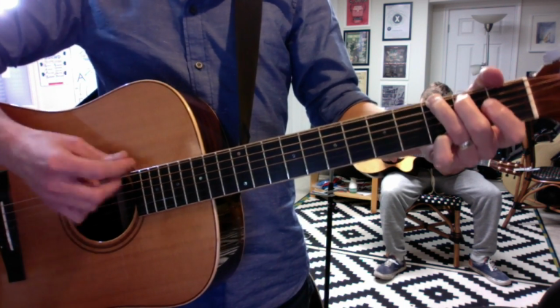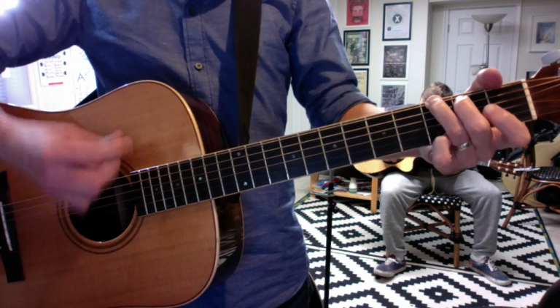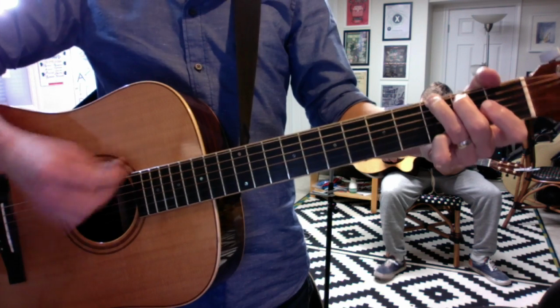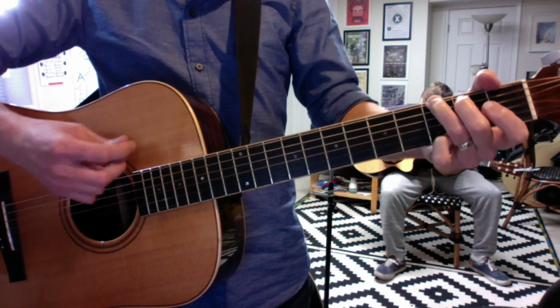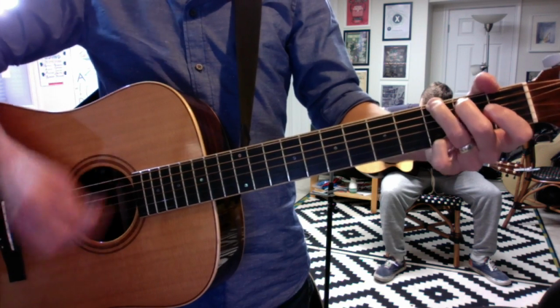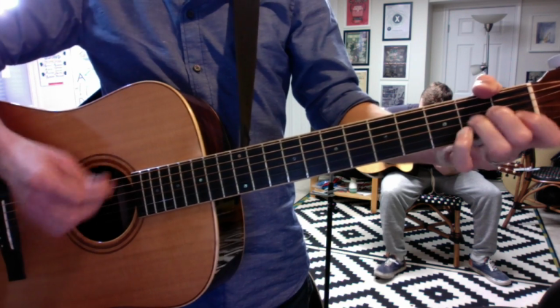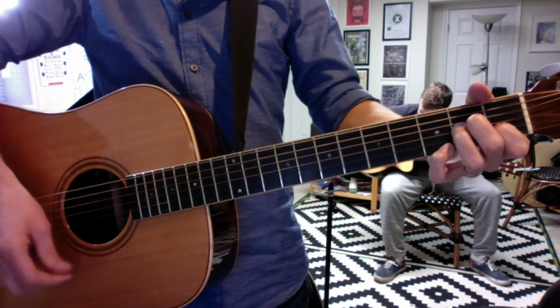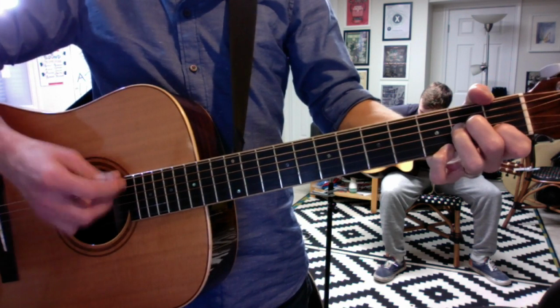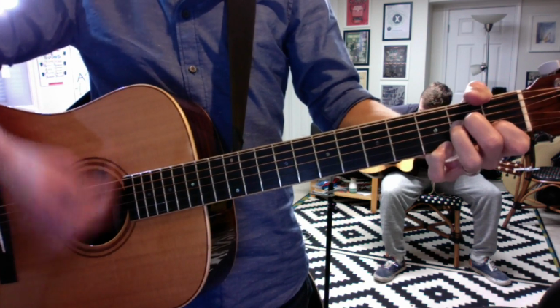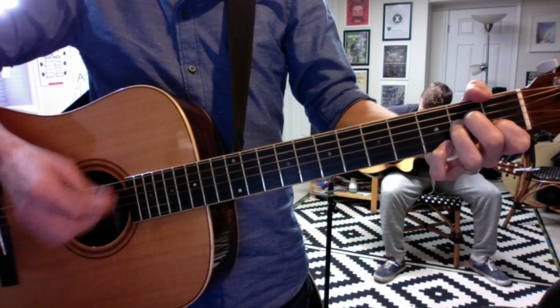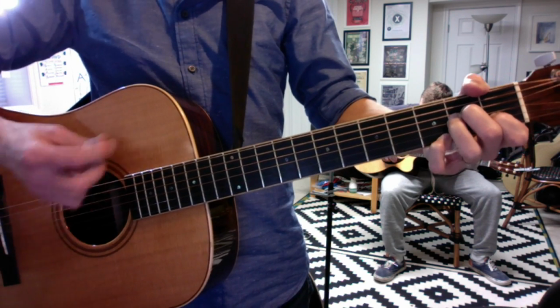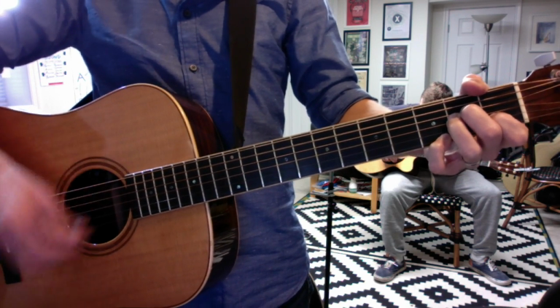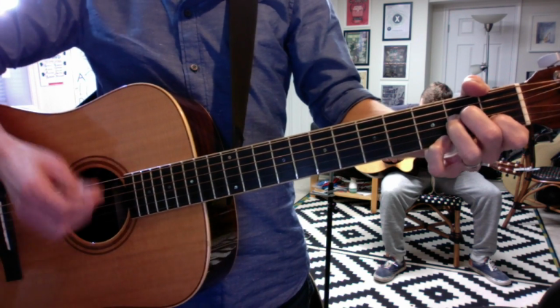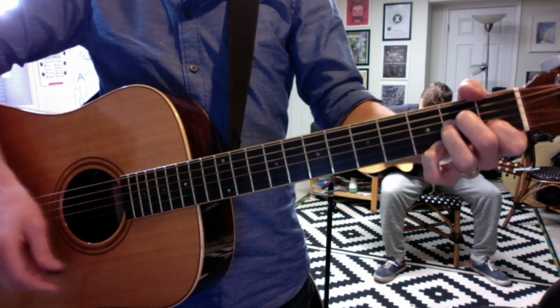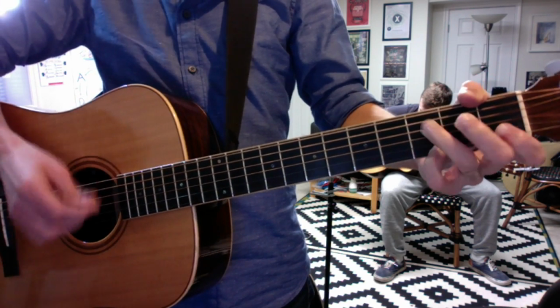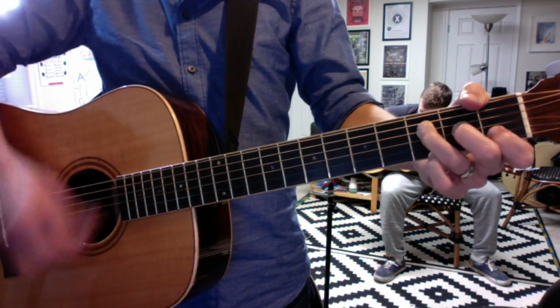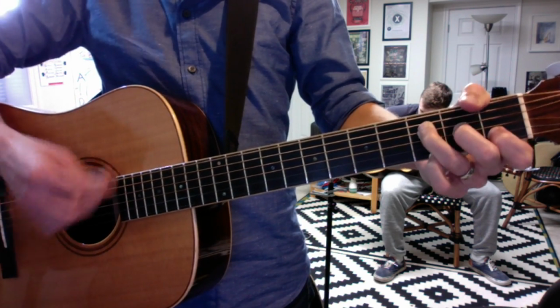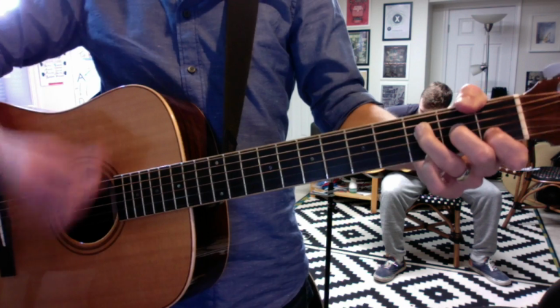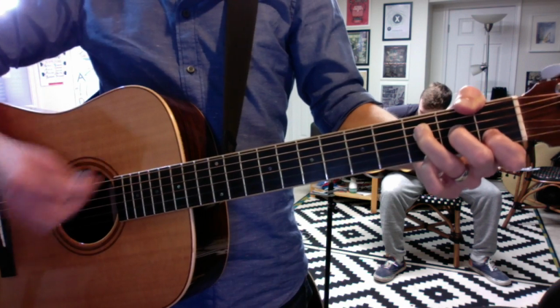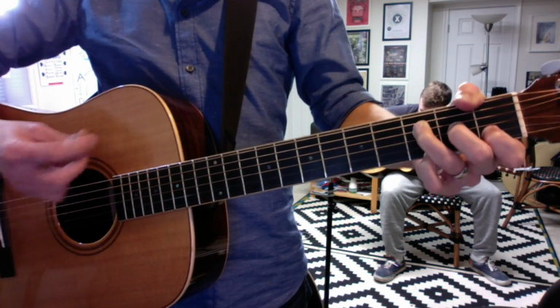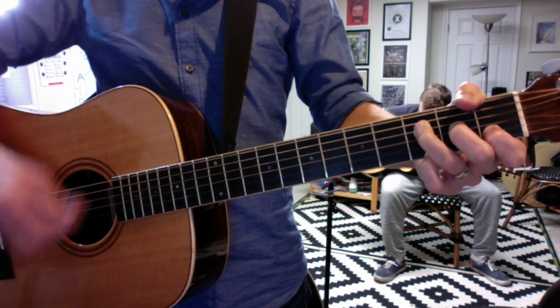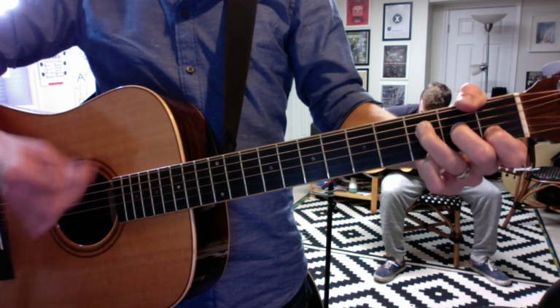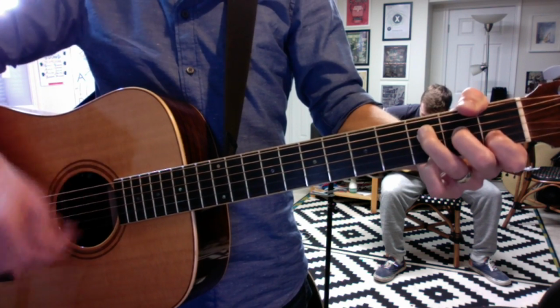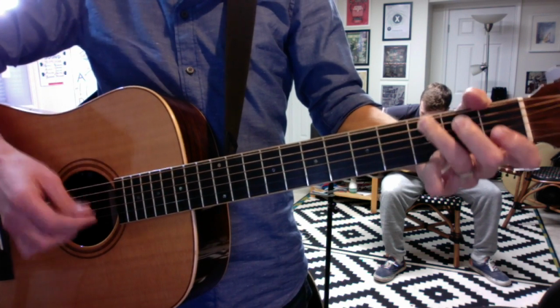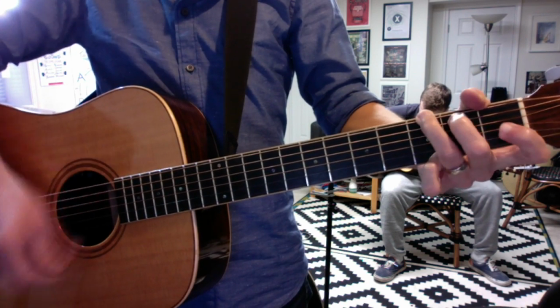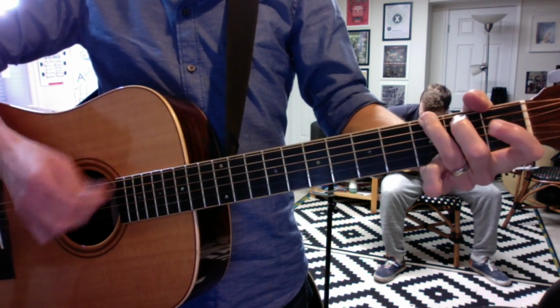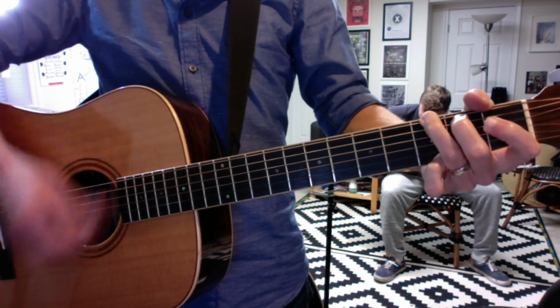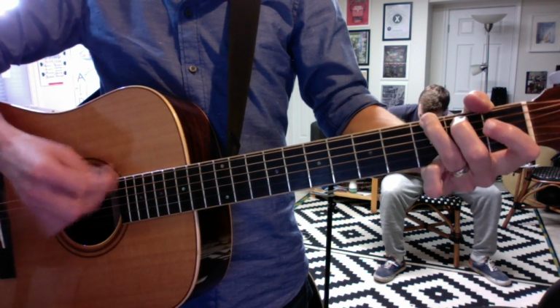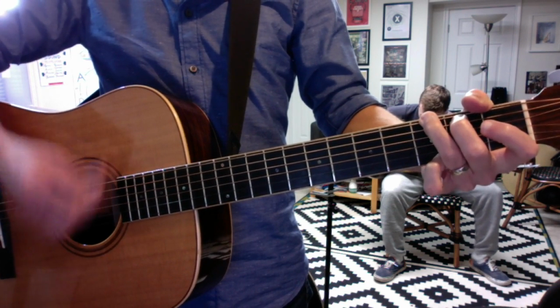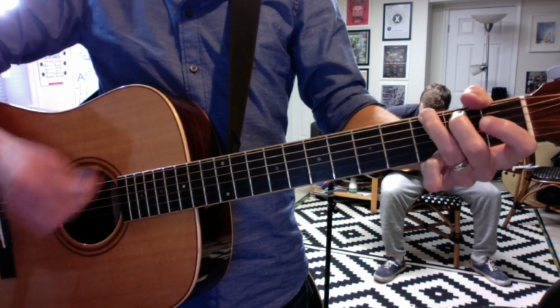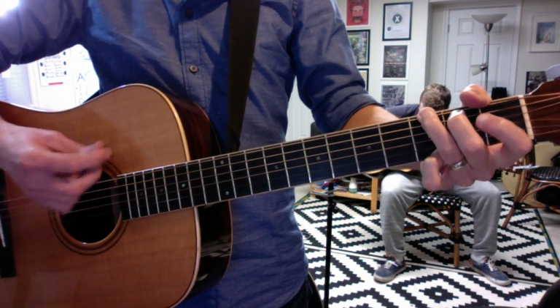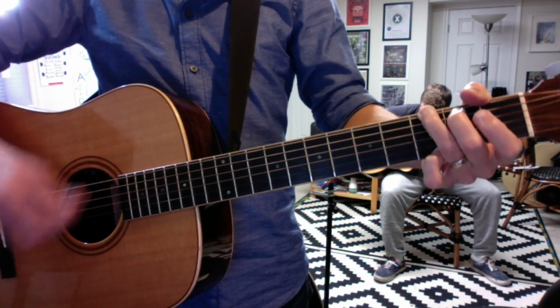And the second time, I'm going to cut out the second G too. One, two, three, four.